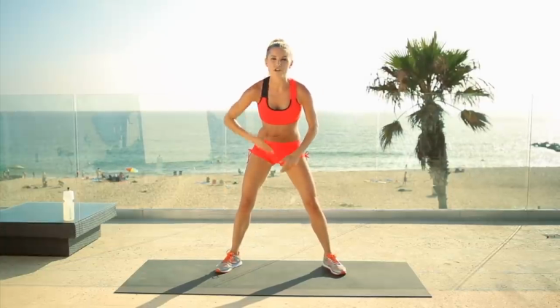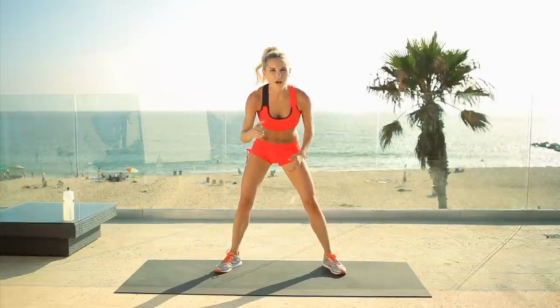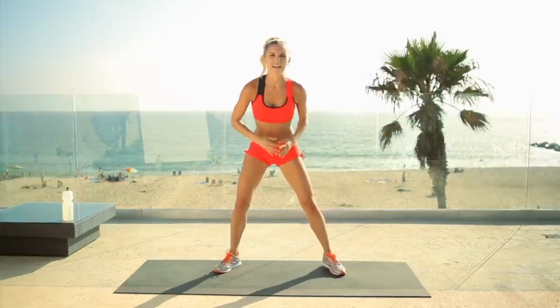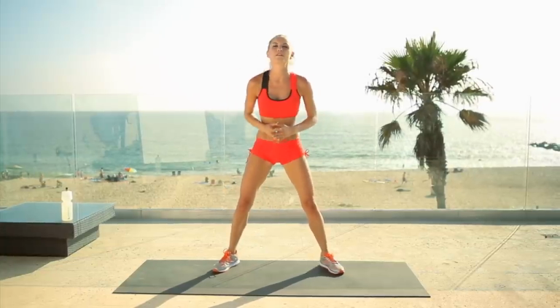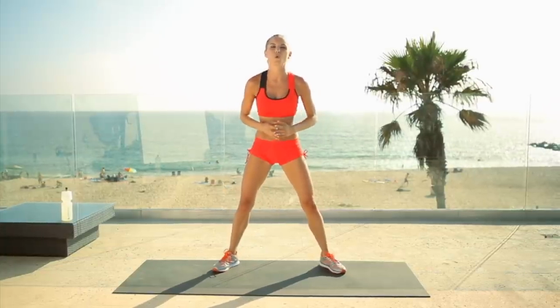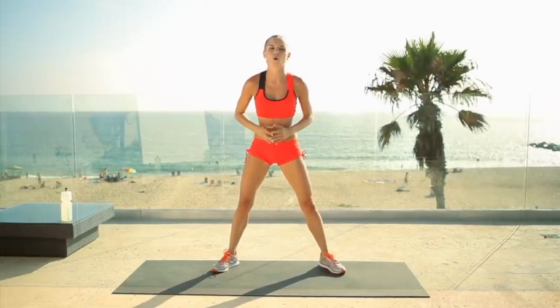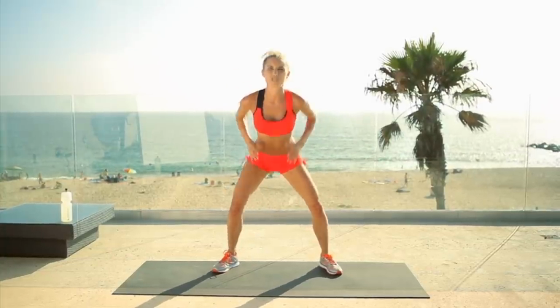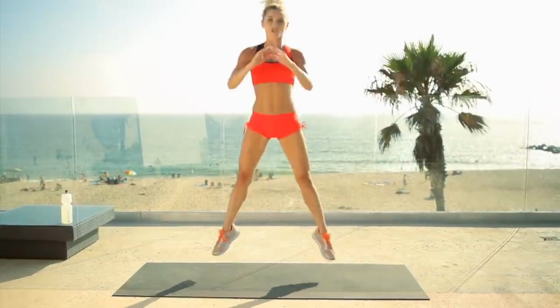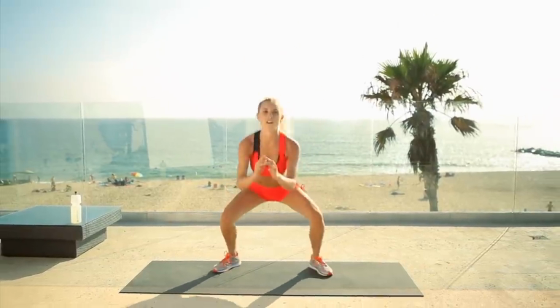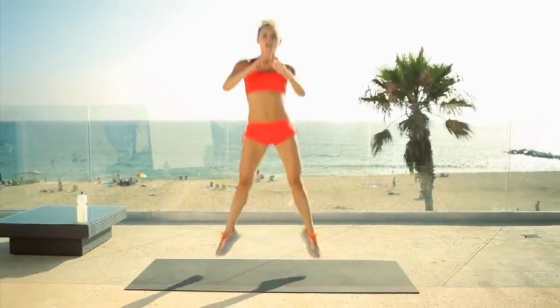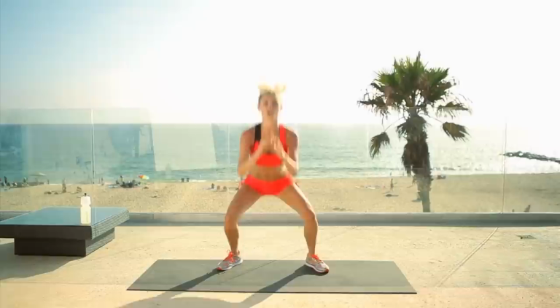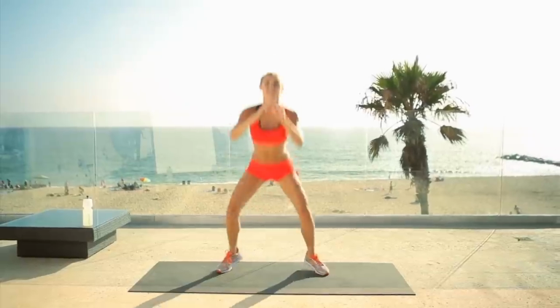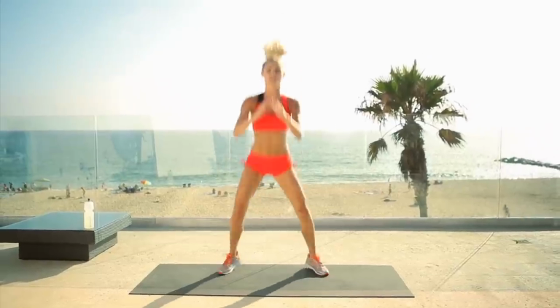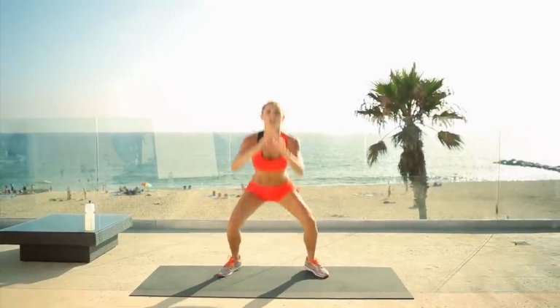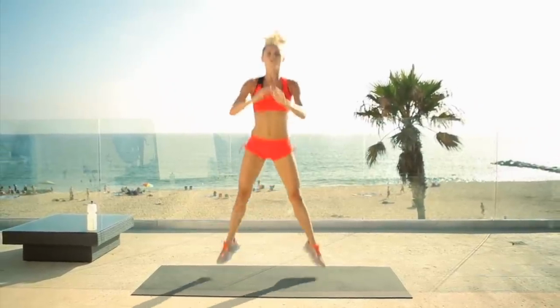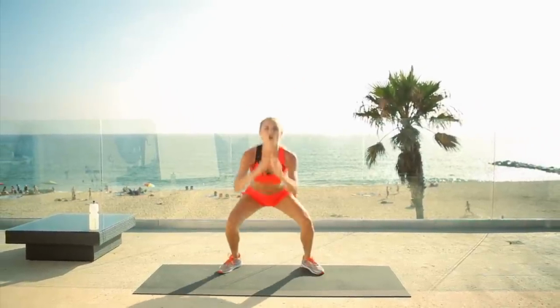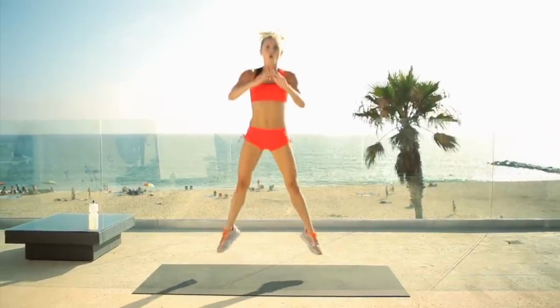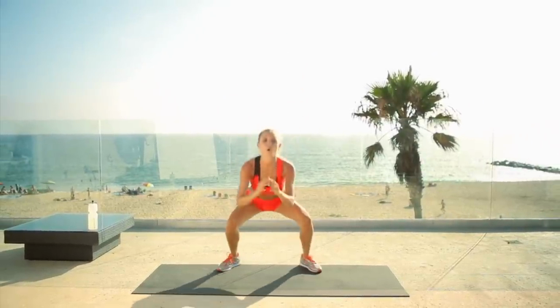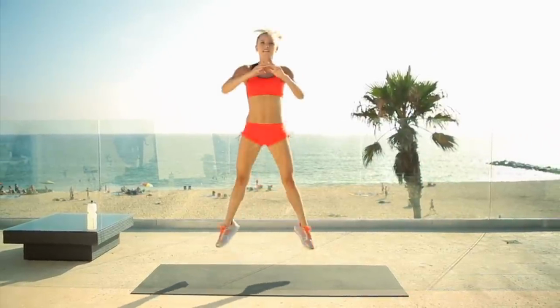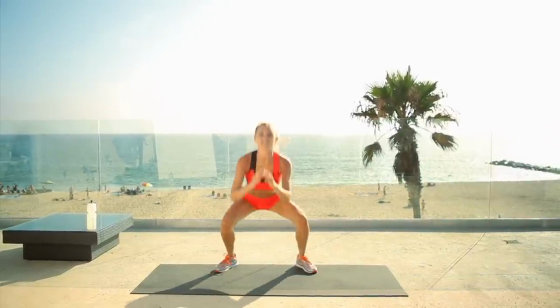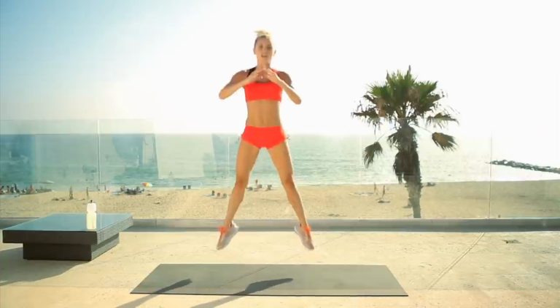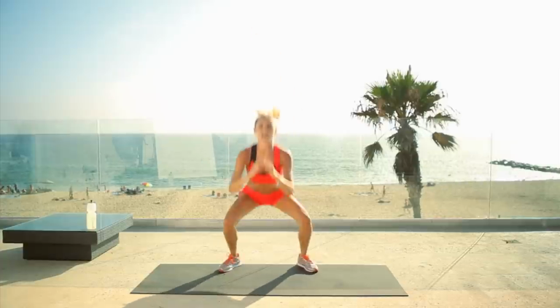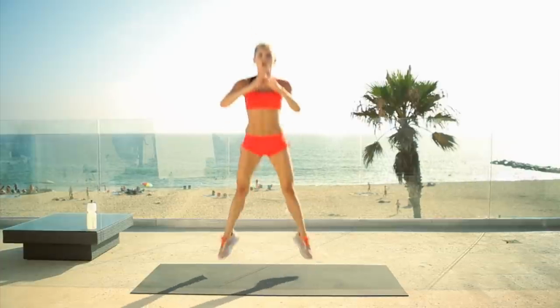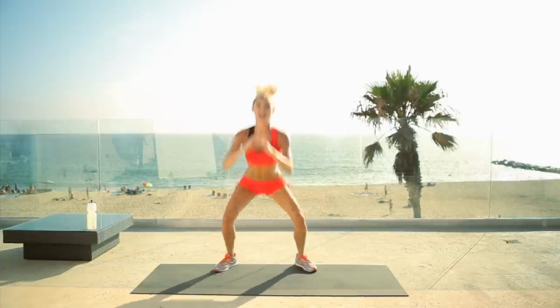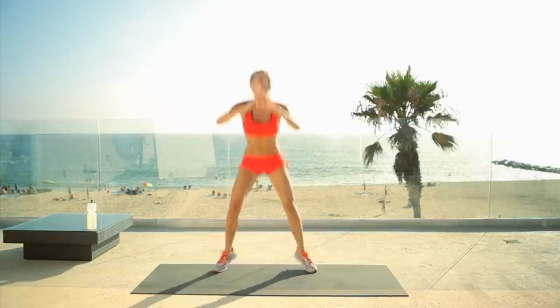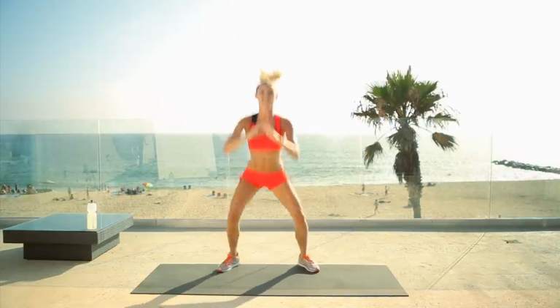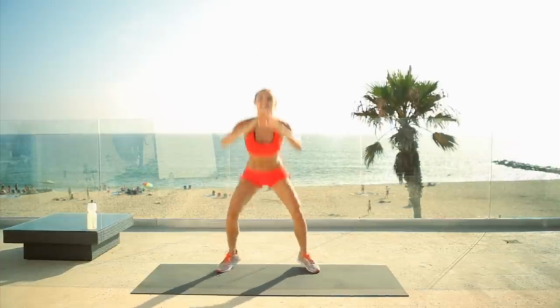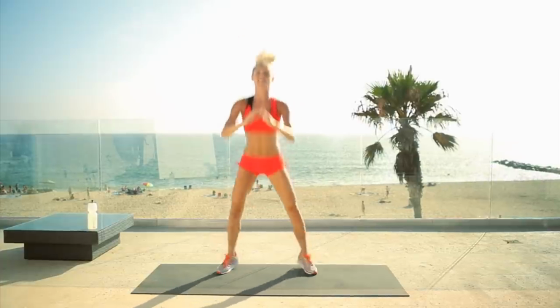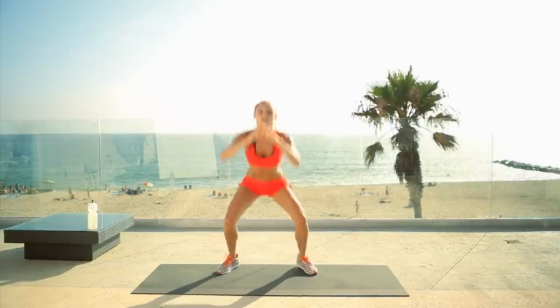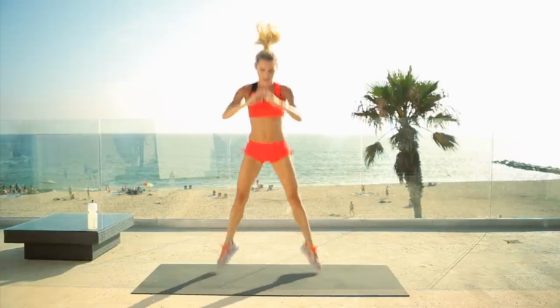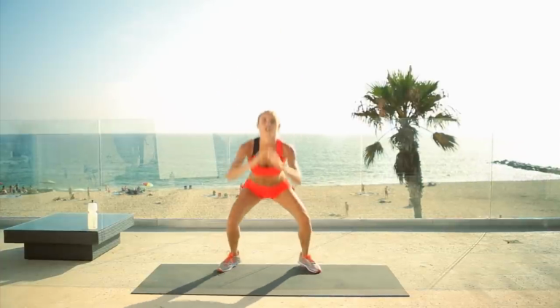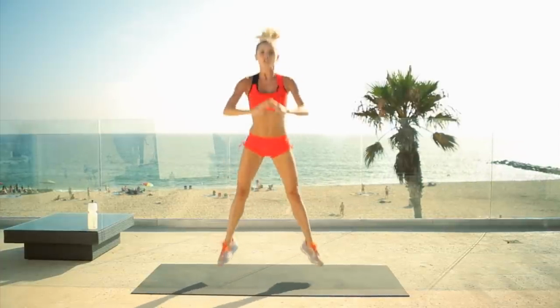Last exercise — you've got to give it everything. I know it's not your favorite but you're going to do it anyway. We have got 12 squat jumps — let's go. One, two, nice and high. Four, six, seven, eight, nine, ten, eleven, twelve.